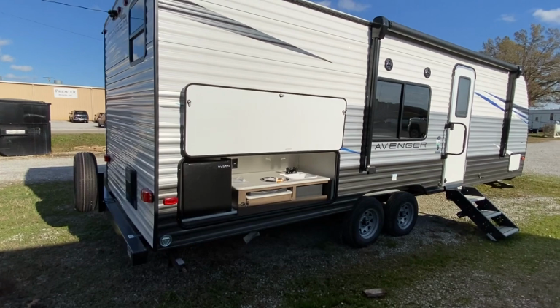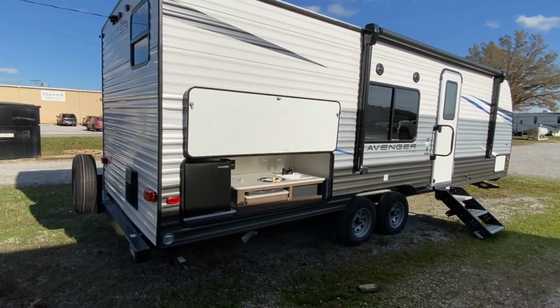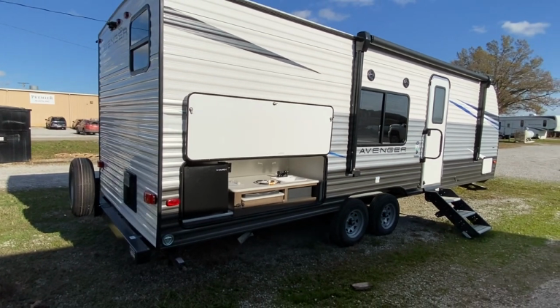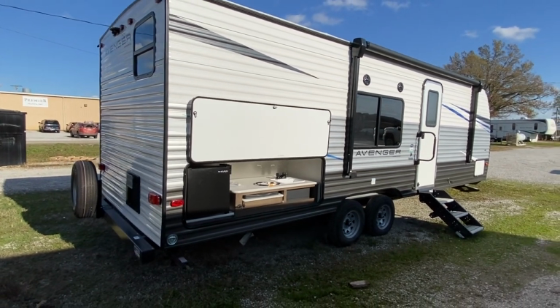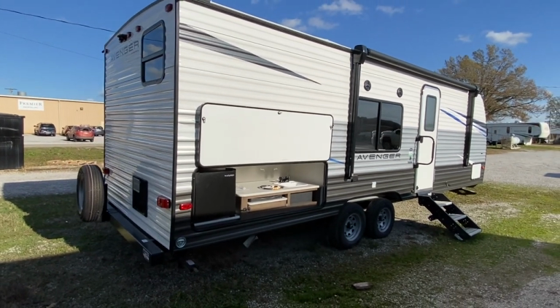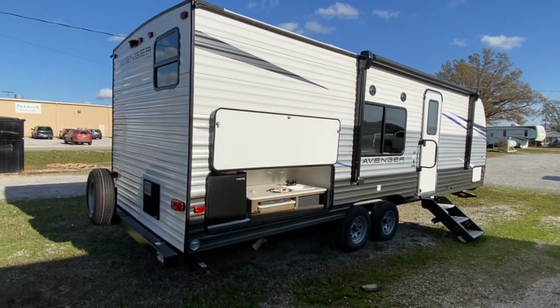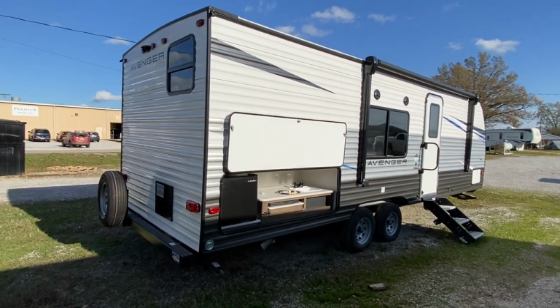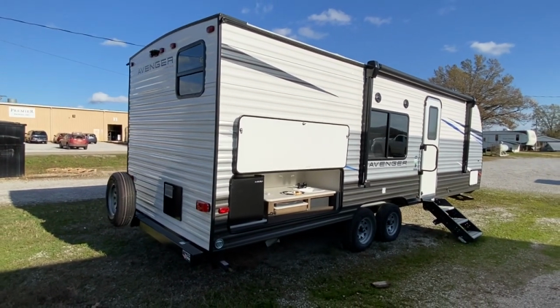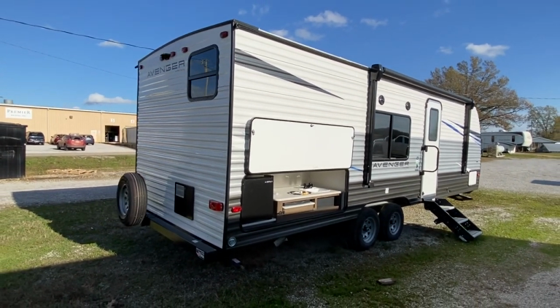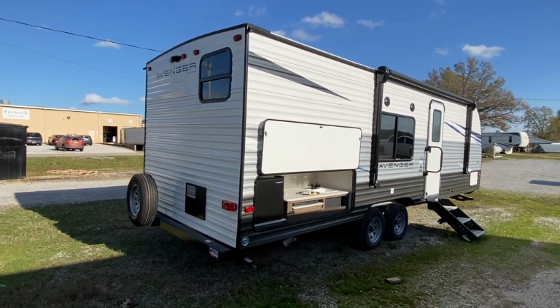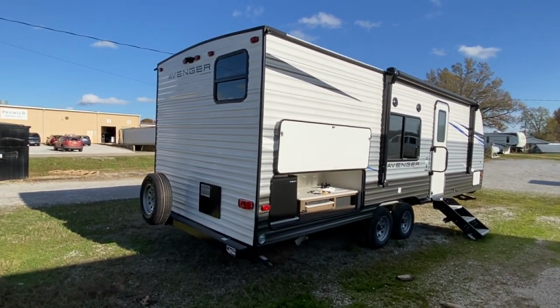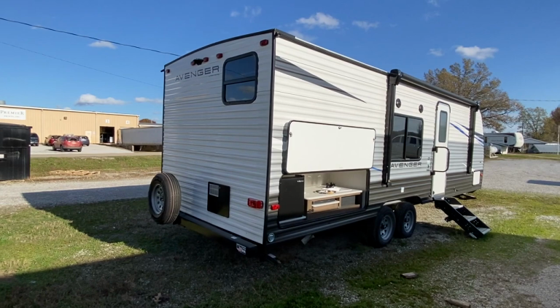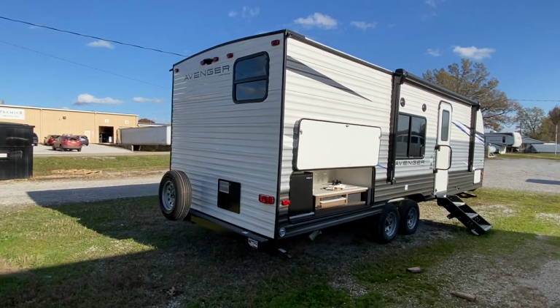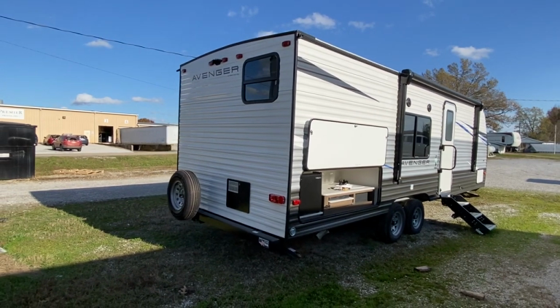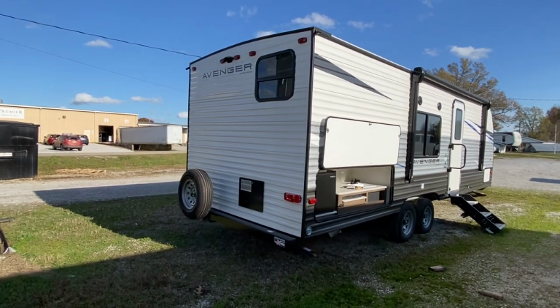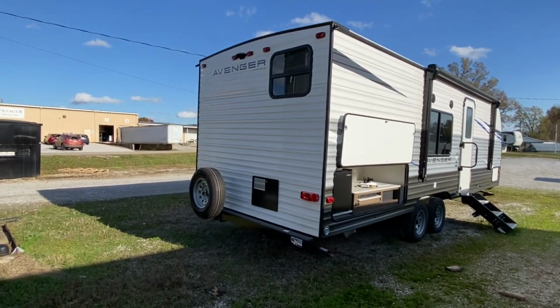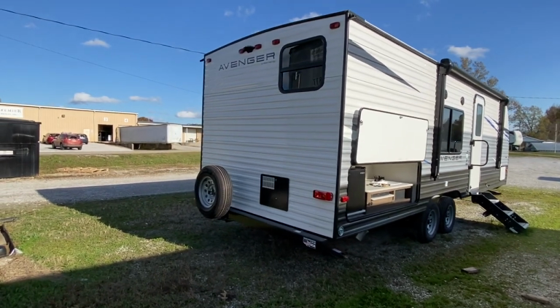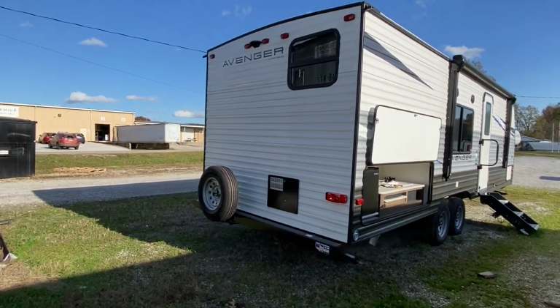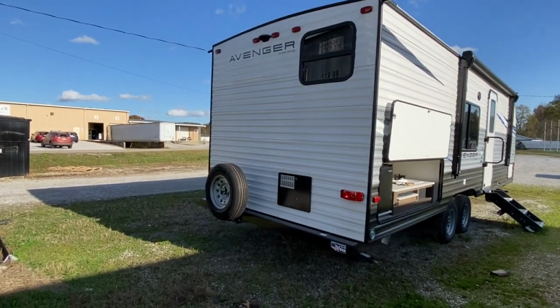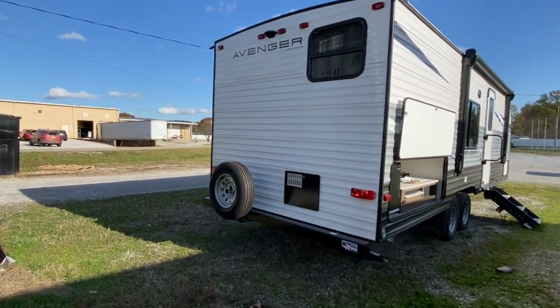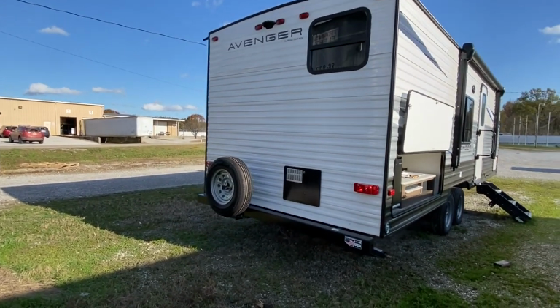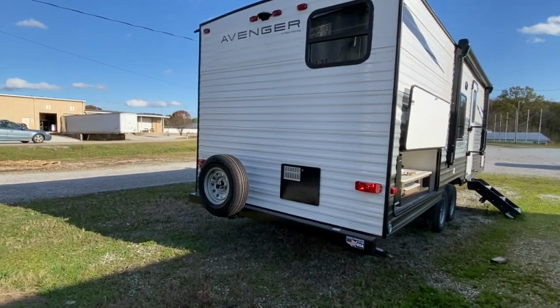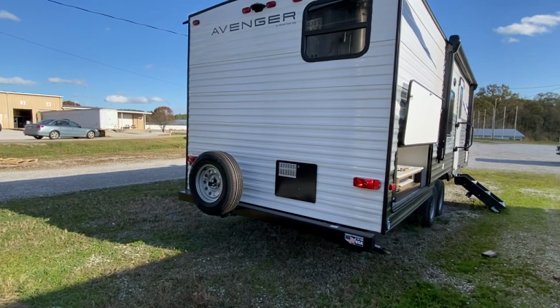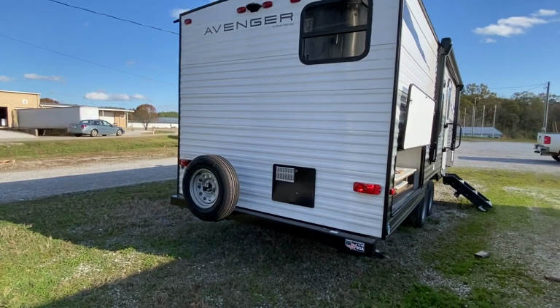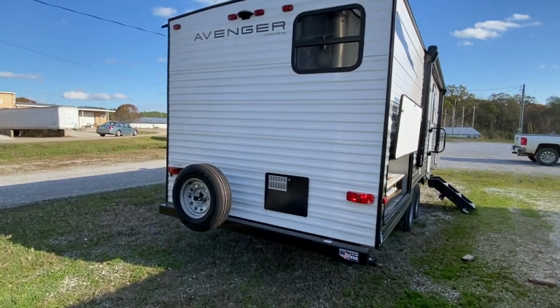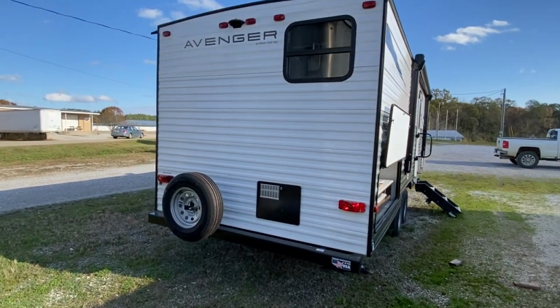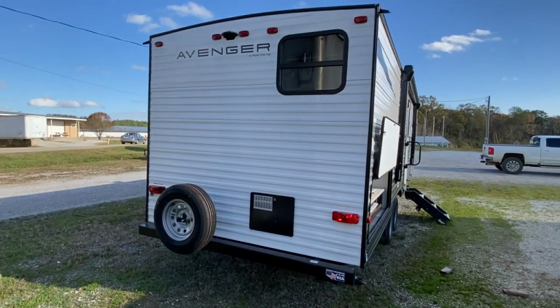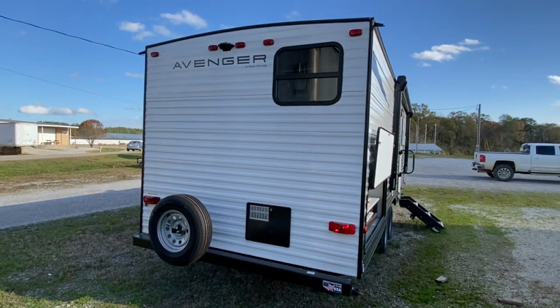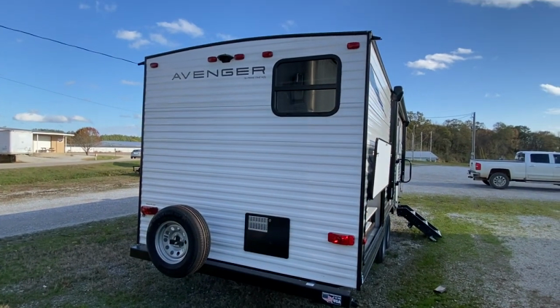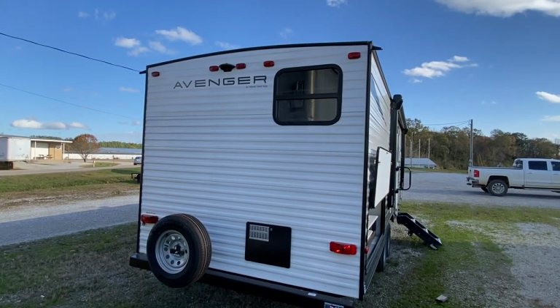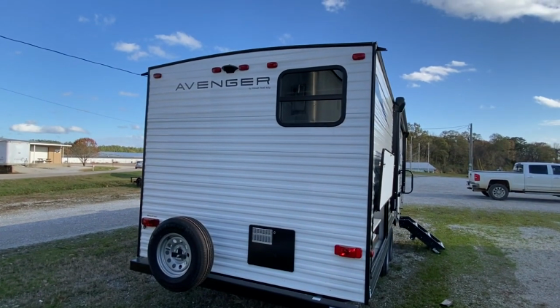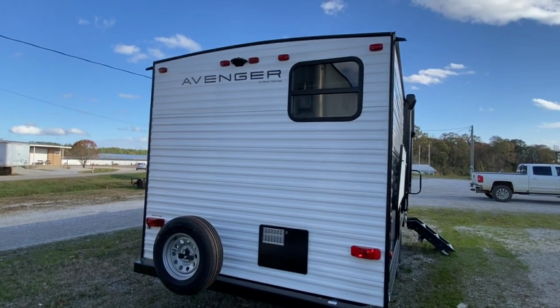So this would be something for a smaller pickup to be able to pull. You've got your spare tire on the back. Got a window there on the back side.